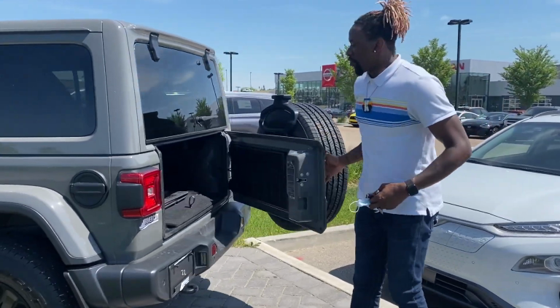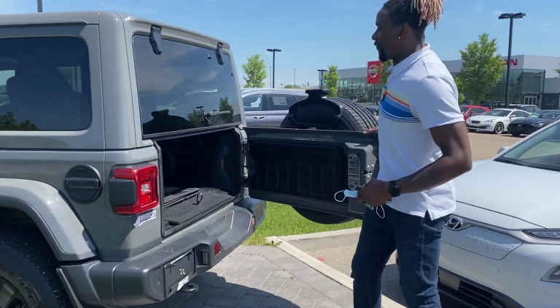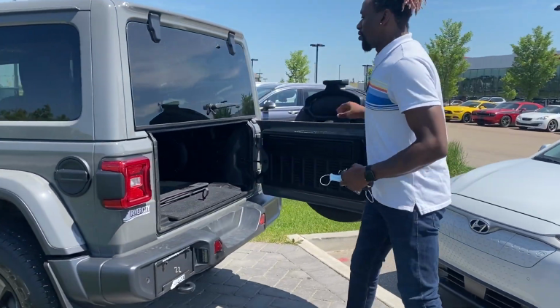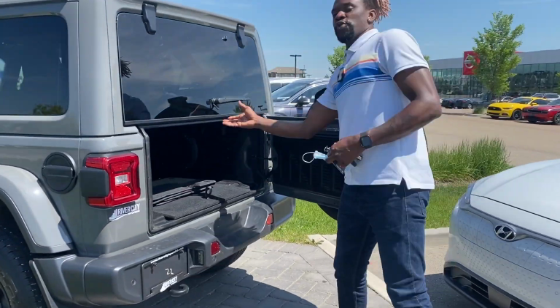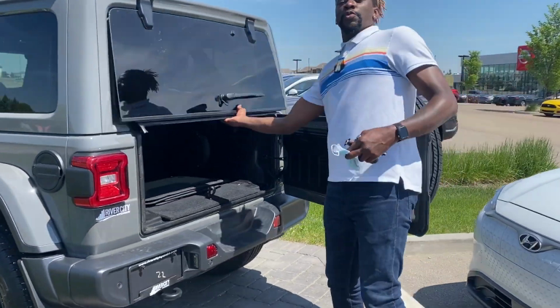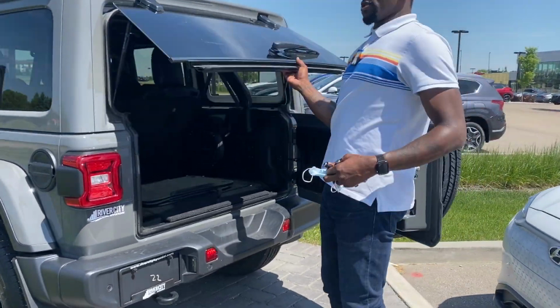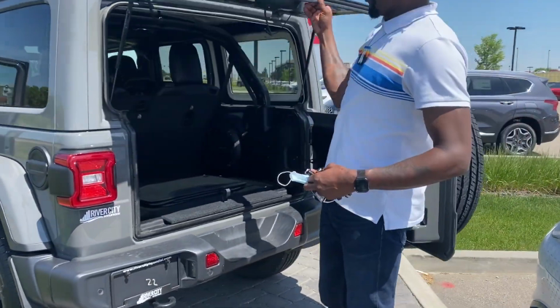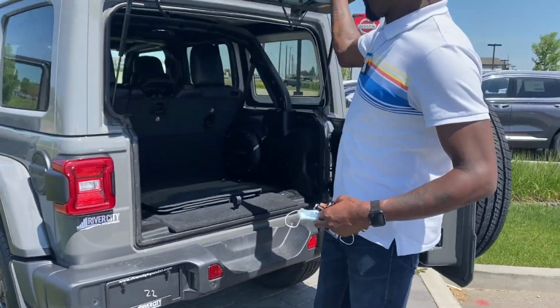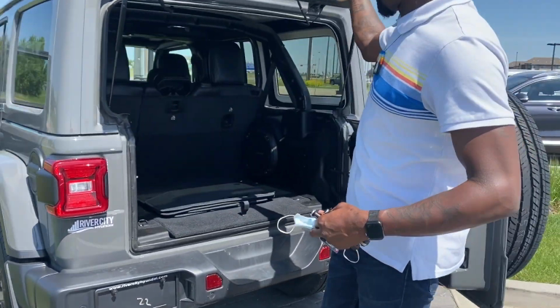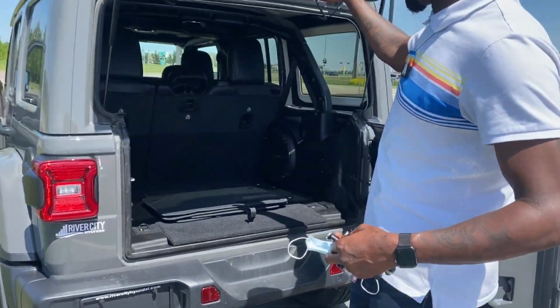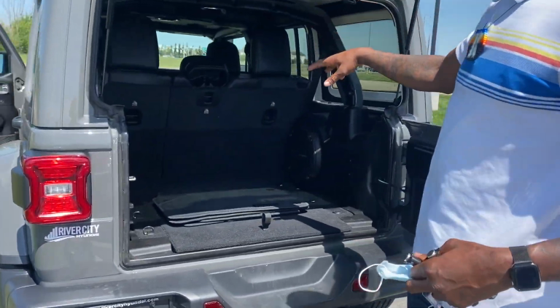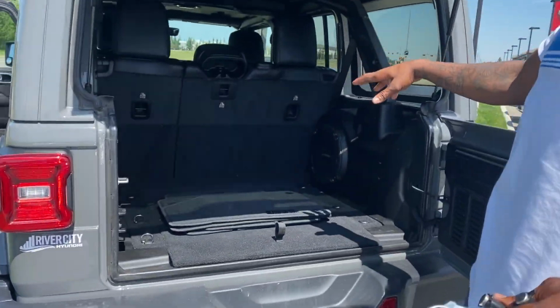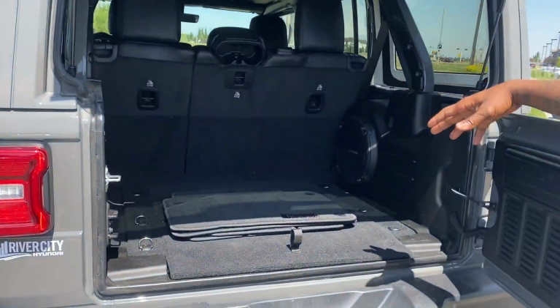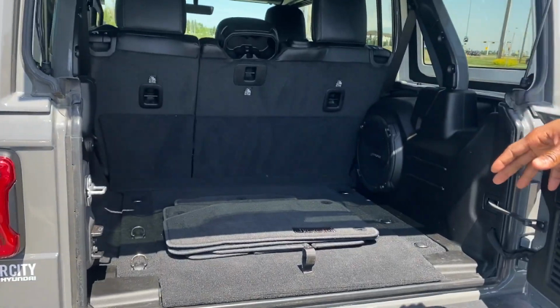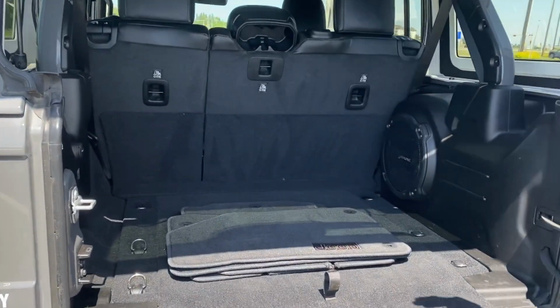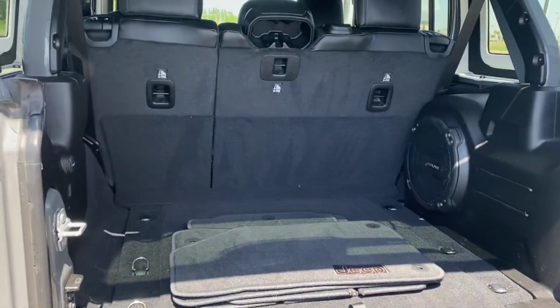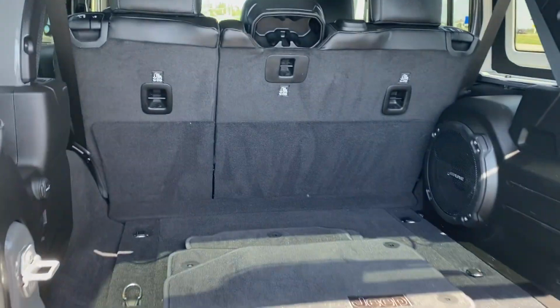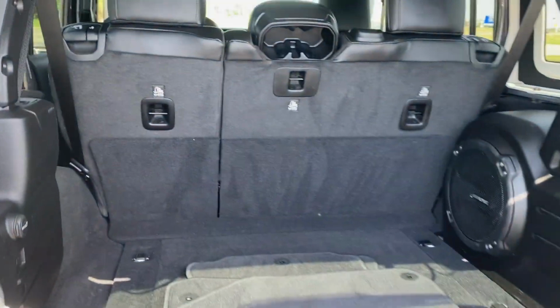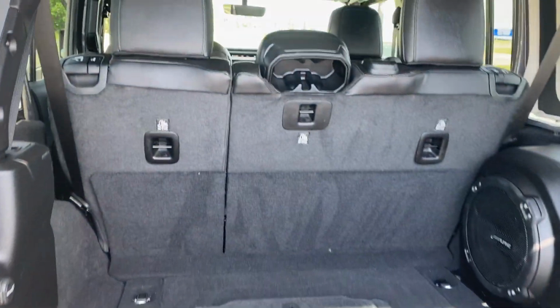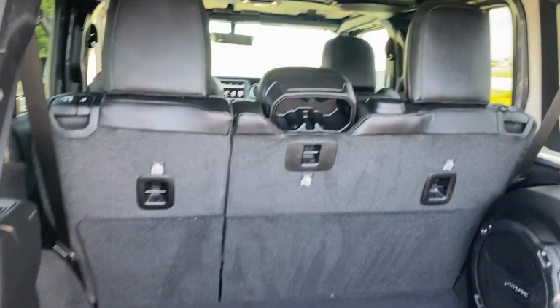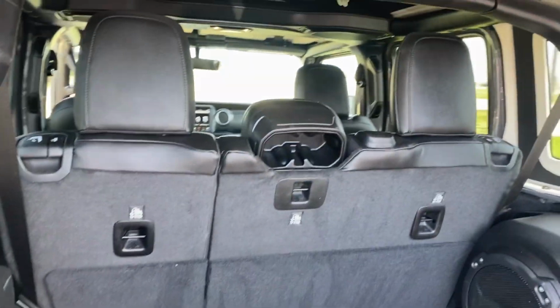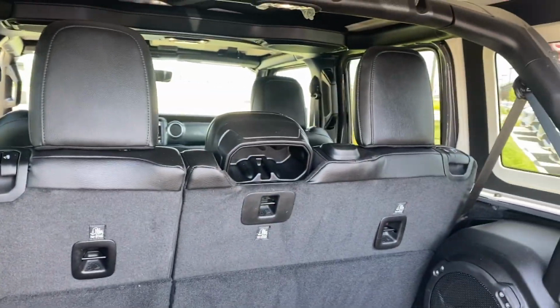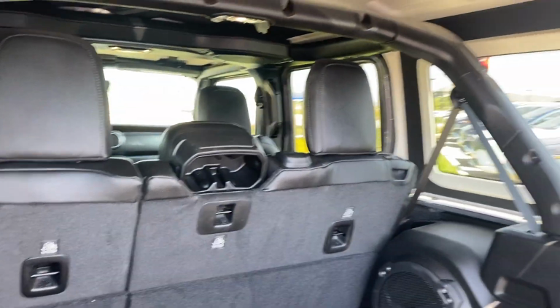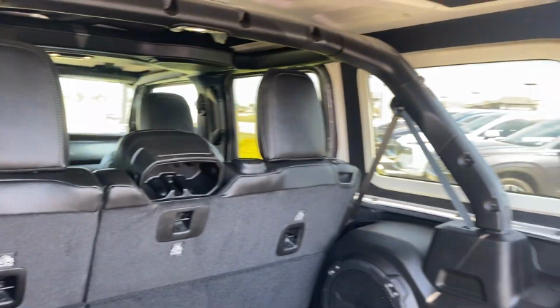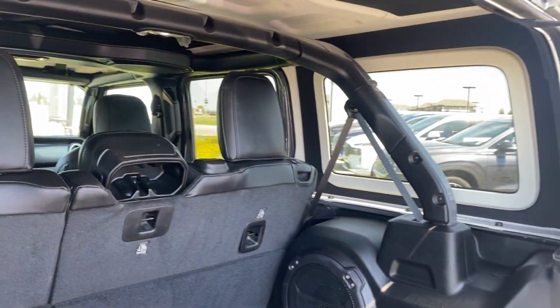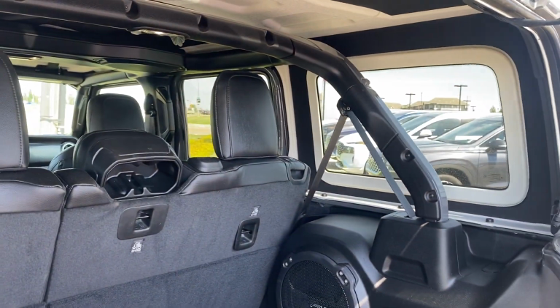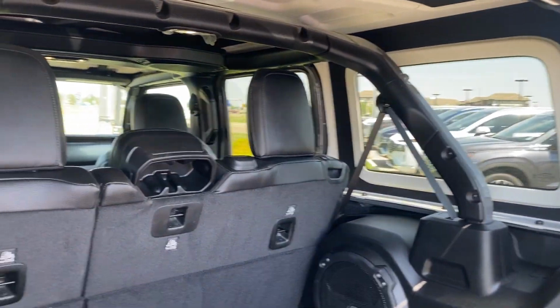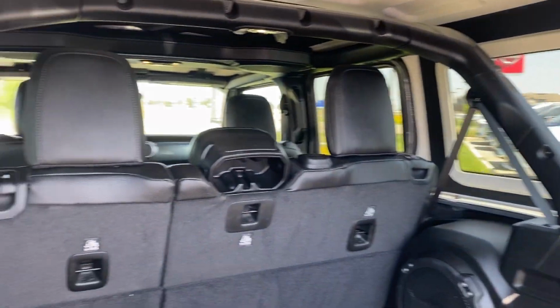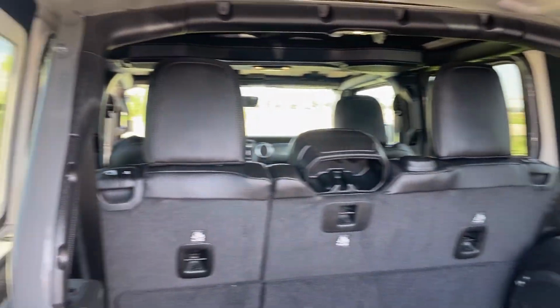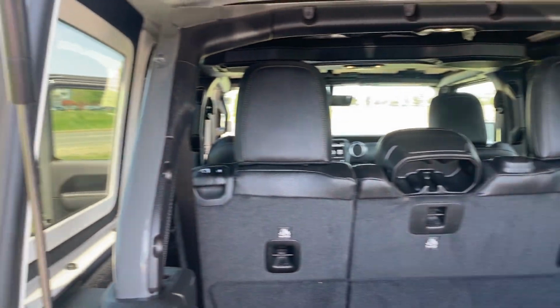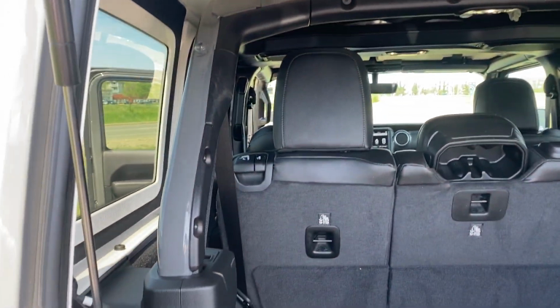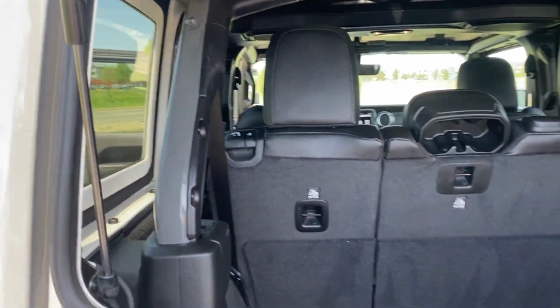Rear of the vehicle — you also wanted to see the rear of the vehicle. As you can see, like I say, this vehicle is basically brand new. You could have driven it off the lot if you just bought it.